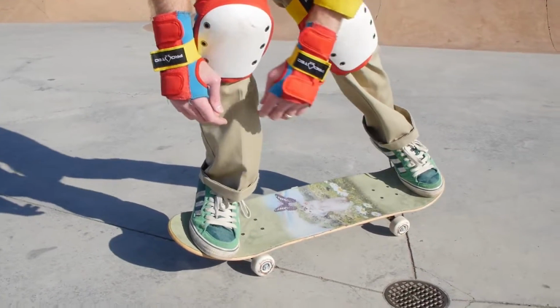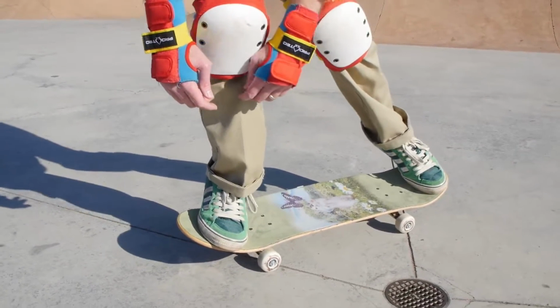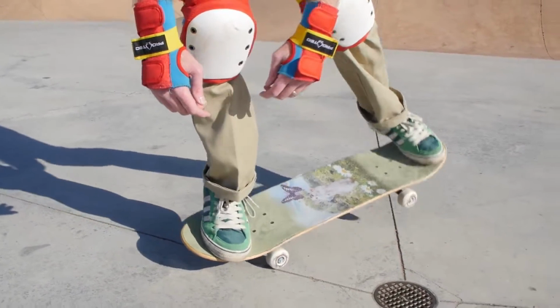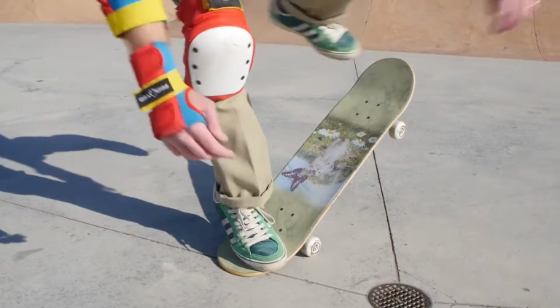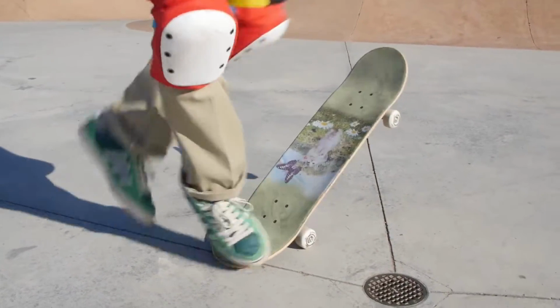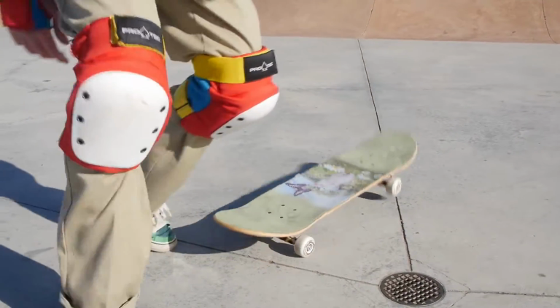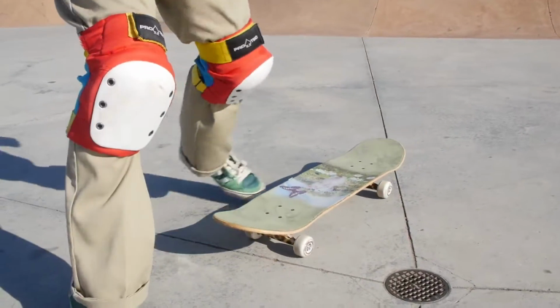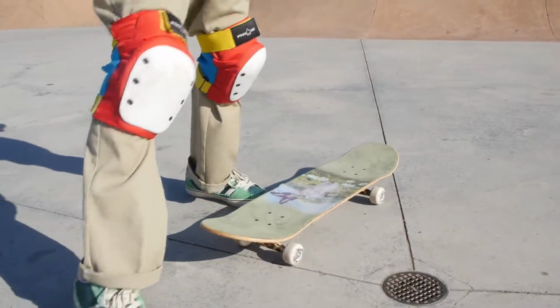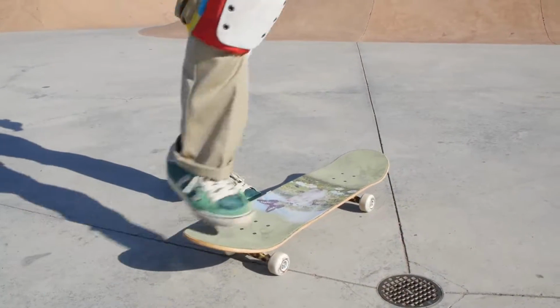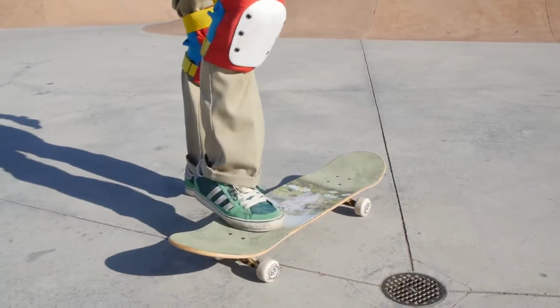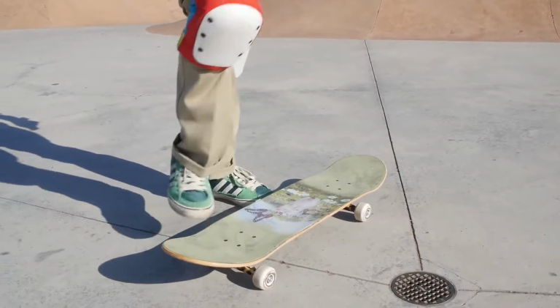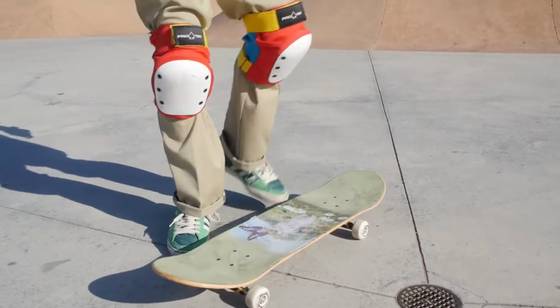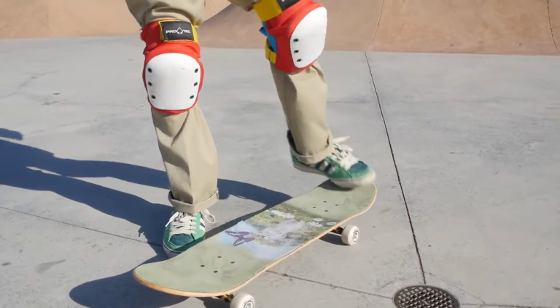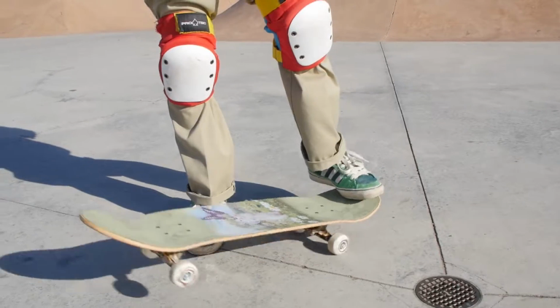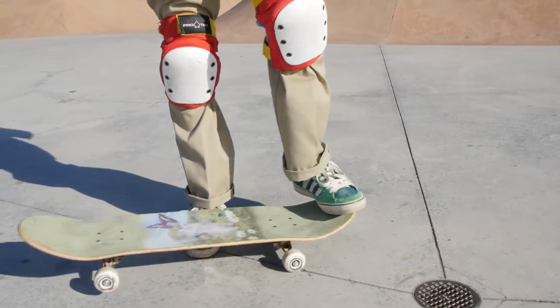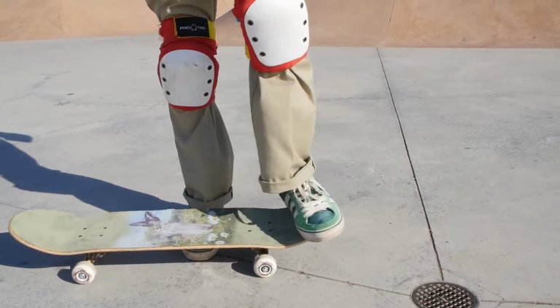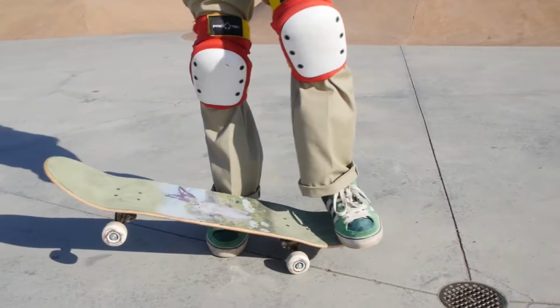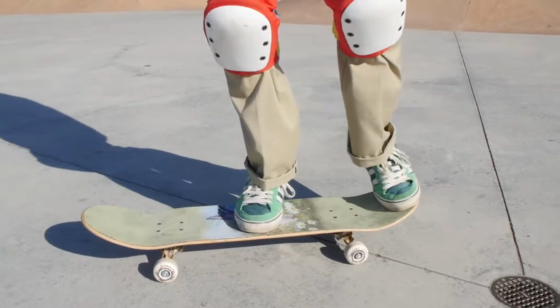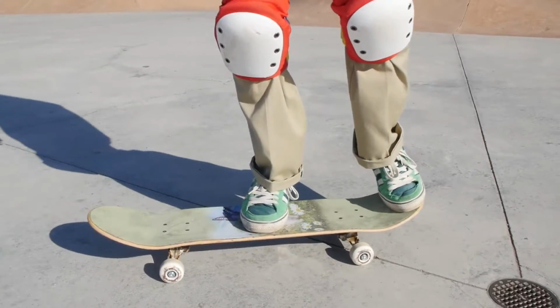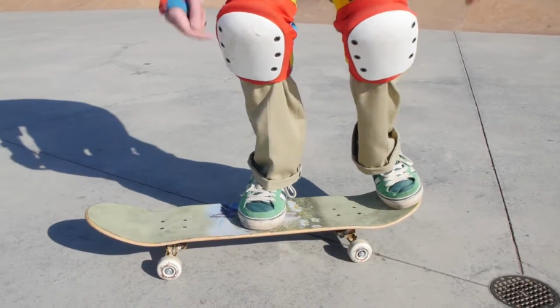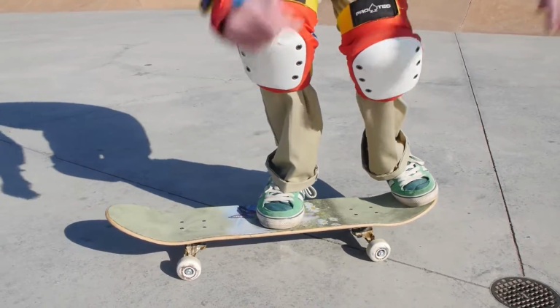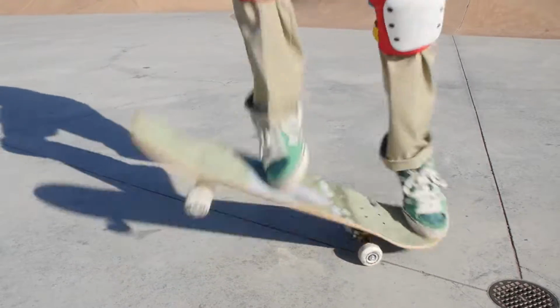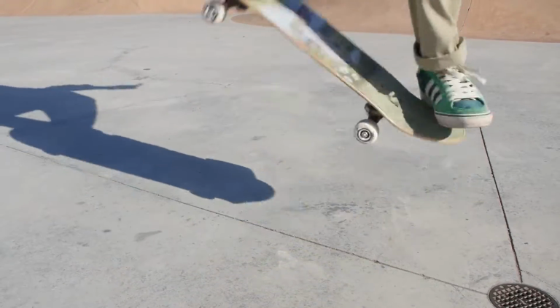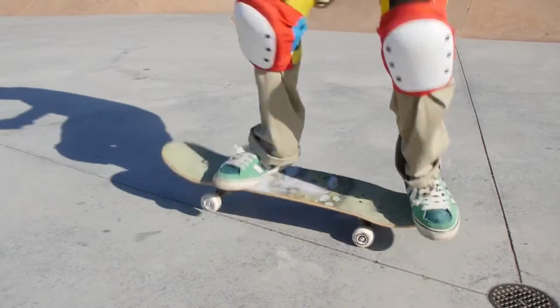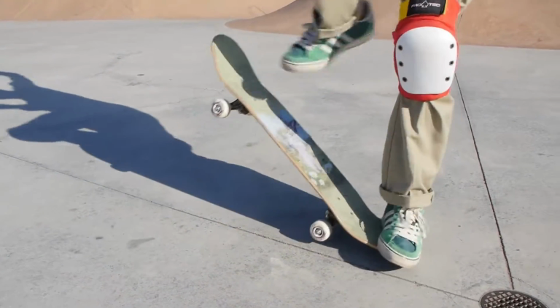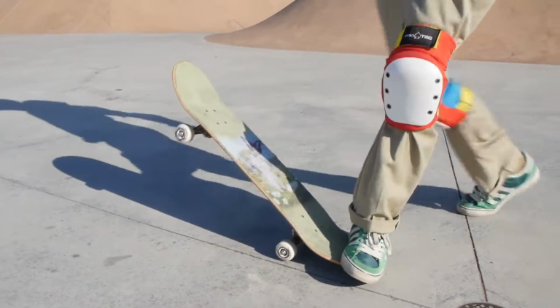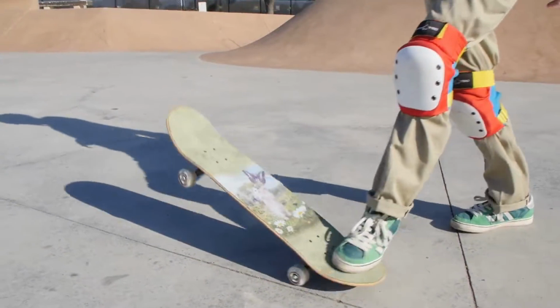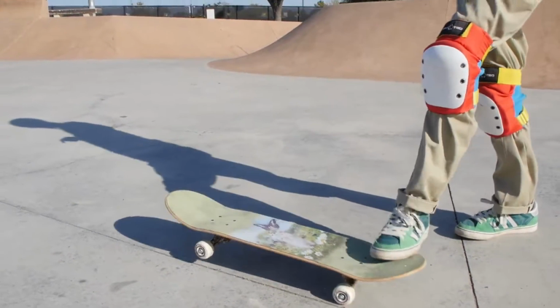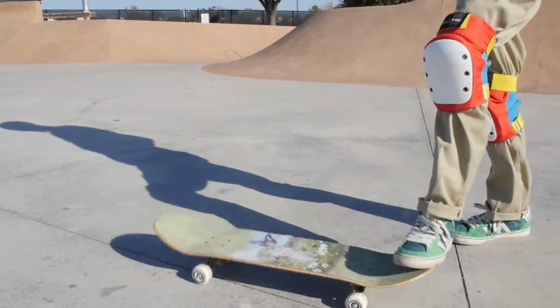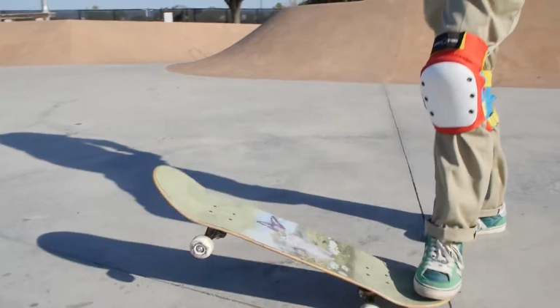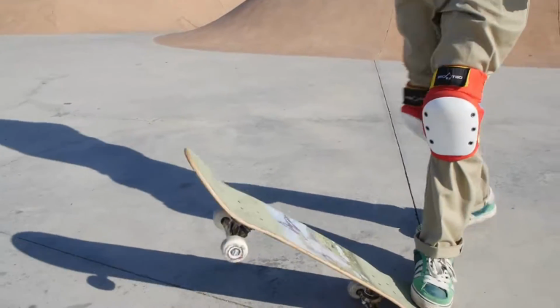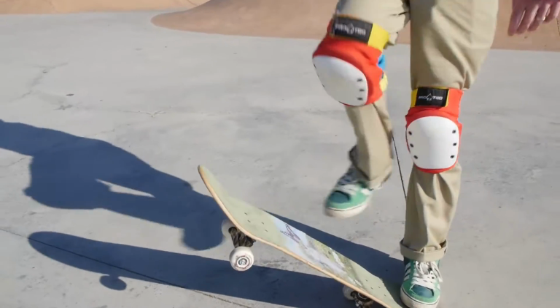Let's see this in real time. That was not it — let's try that again. Oh, not bad, not bad. Pretty good ollie.